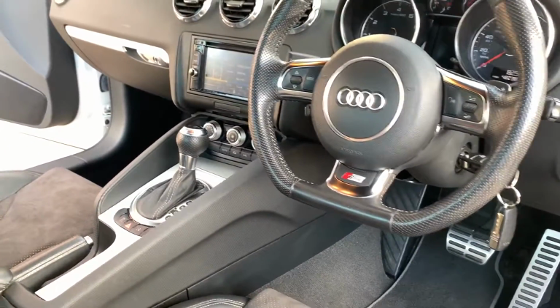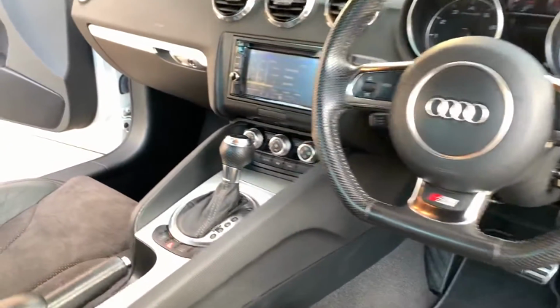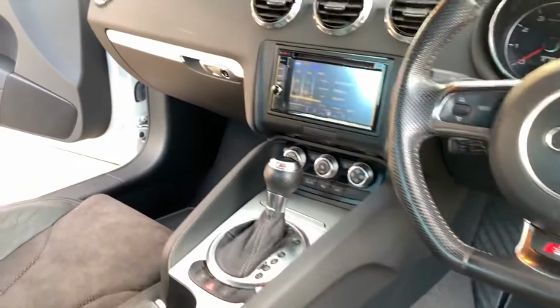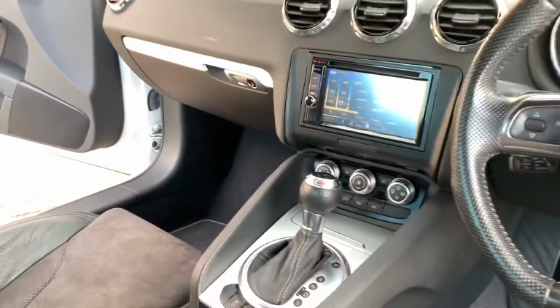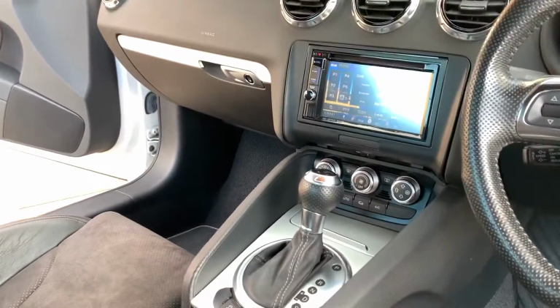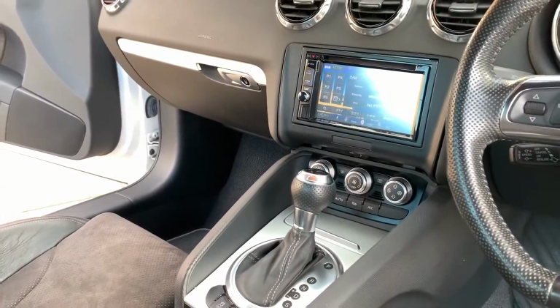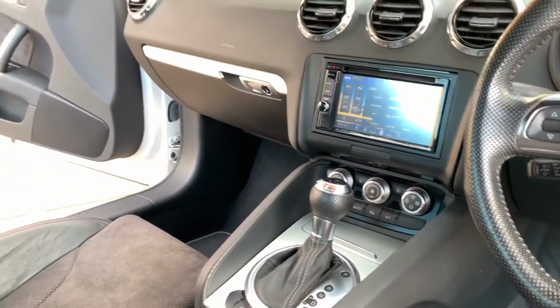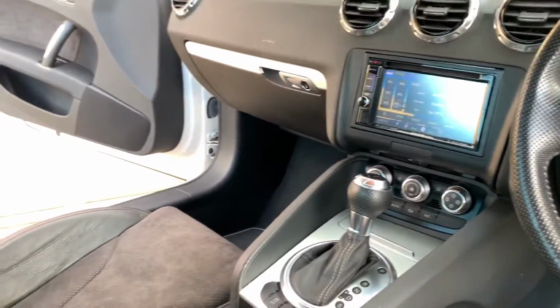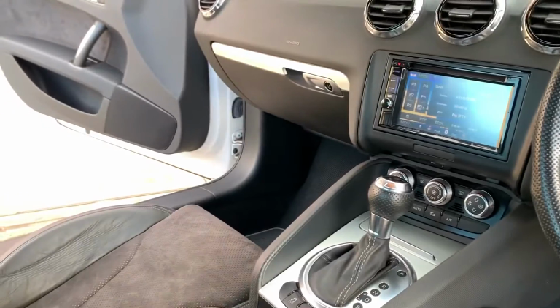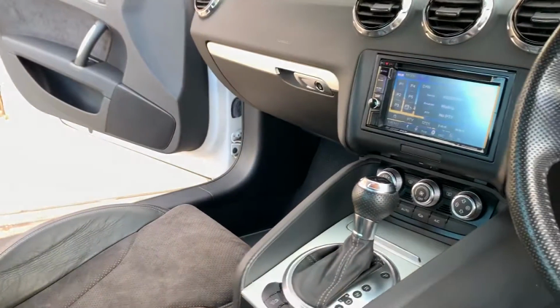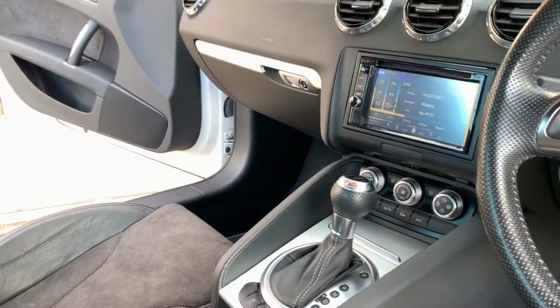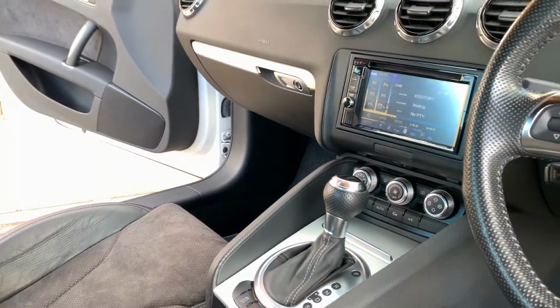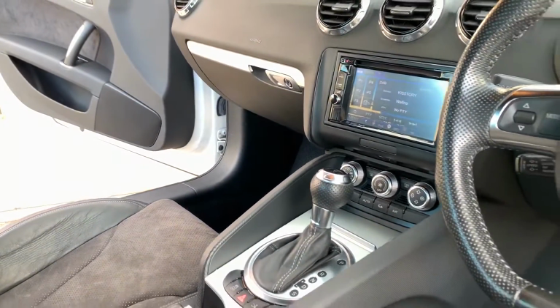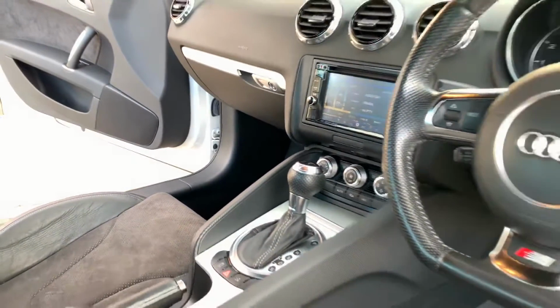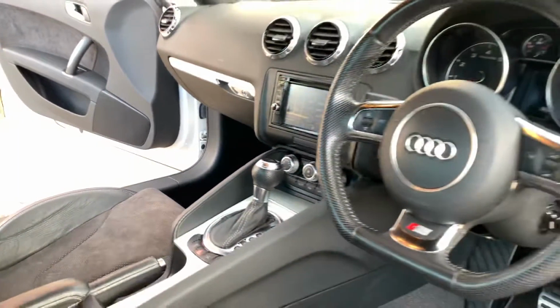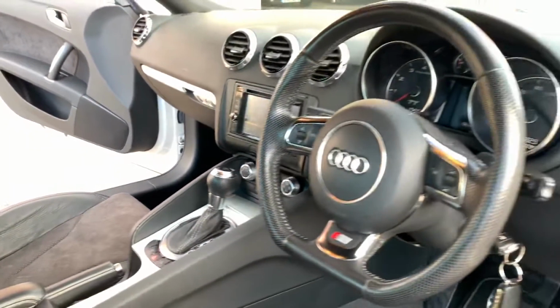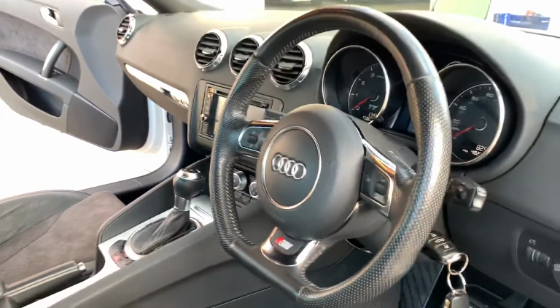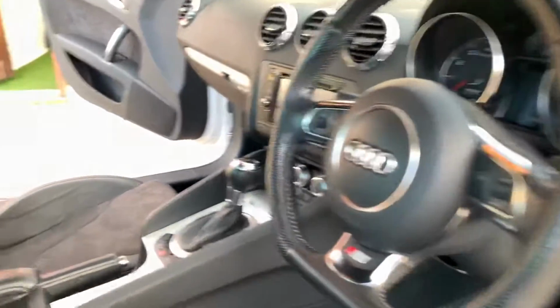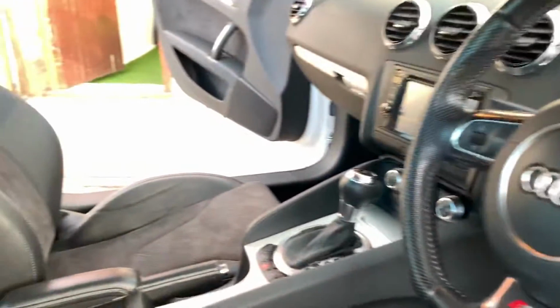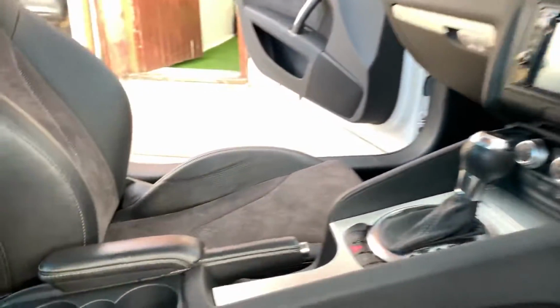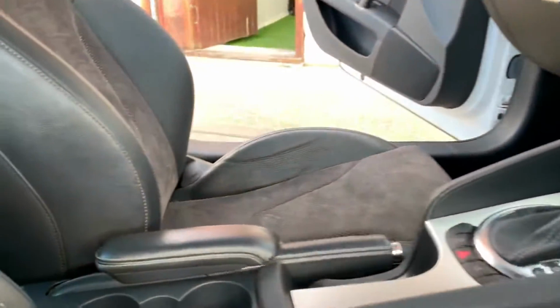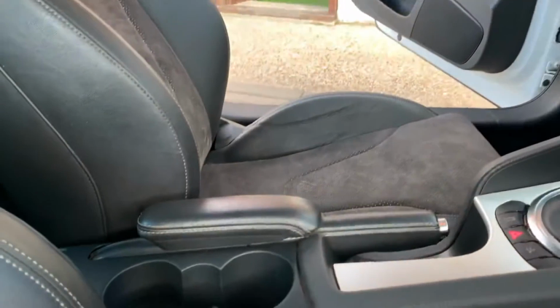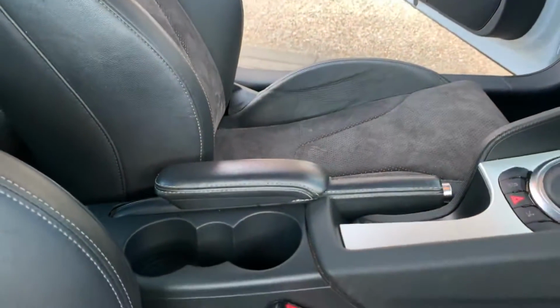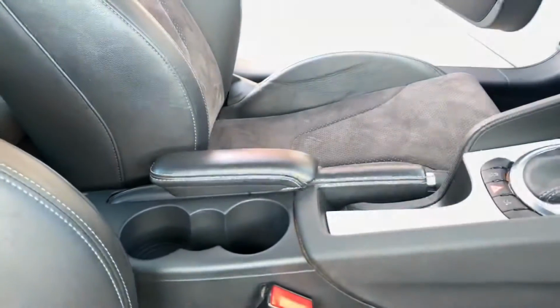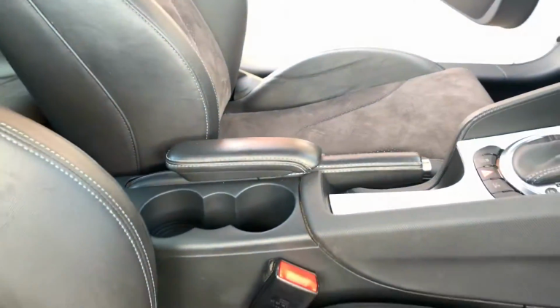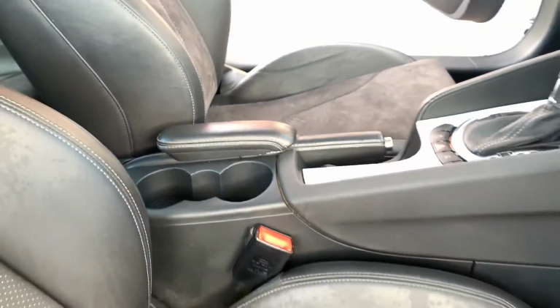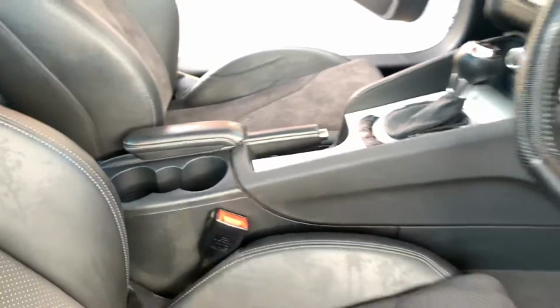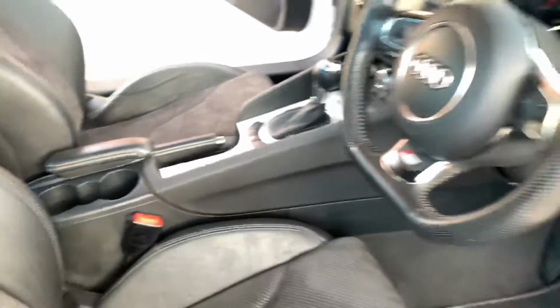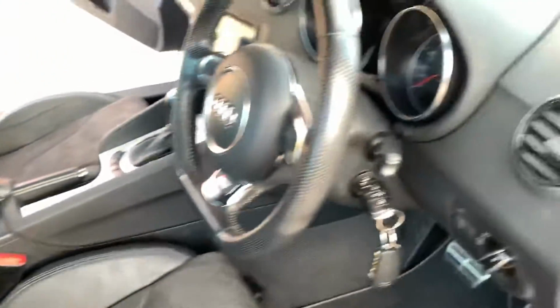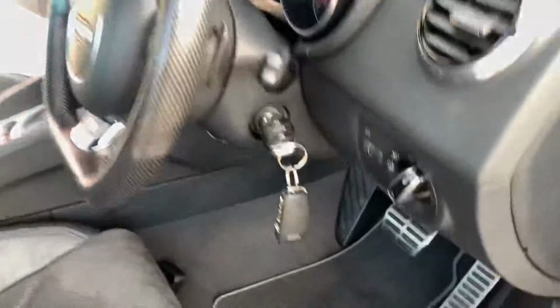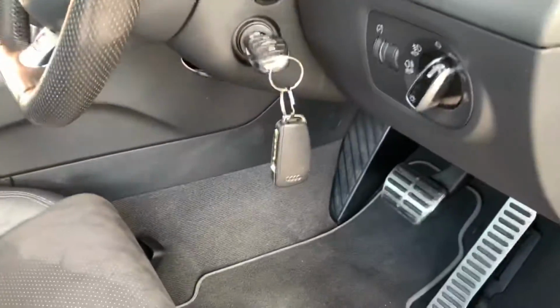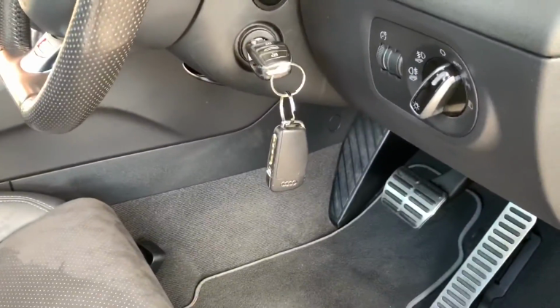The car has an aftermarket head unit — you can get DAB and telephone through that. A couple of cup holders, plenty of storage space. Two keys.